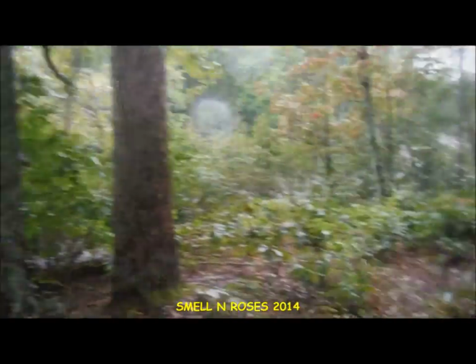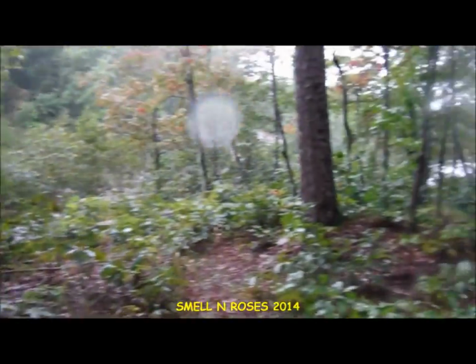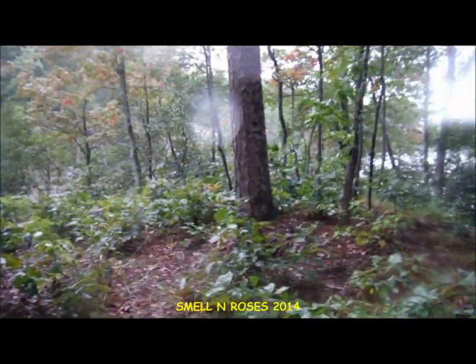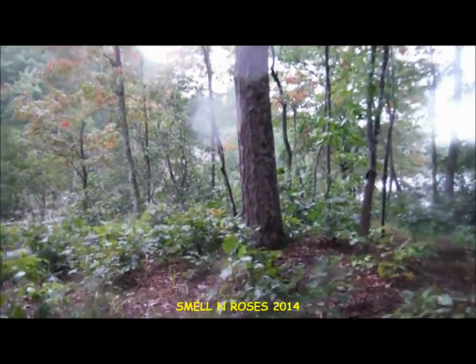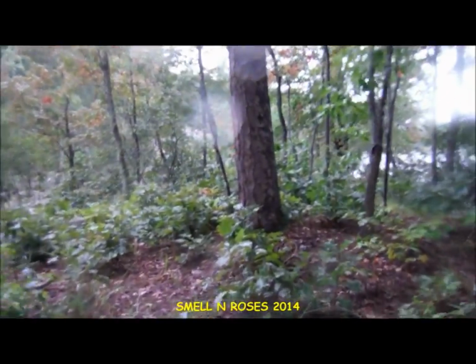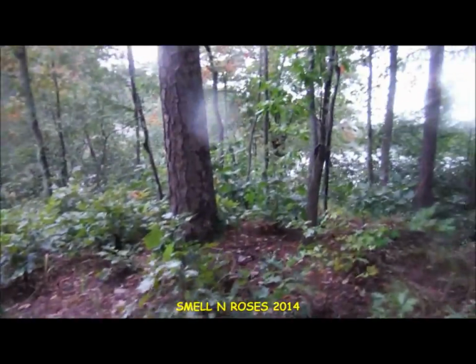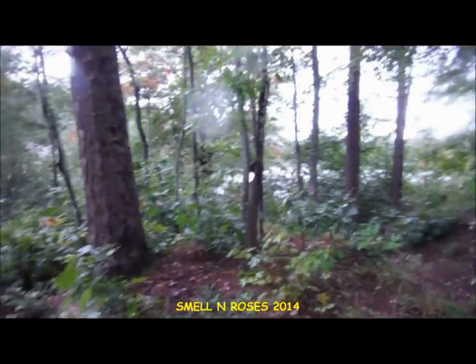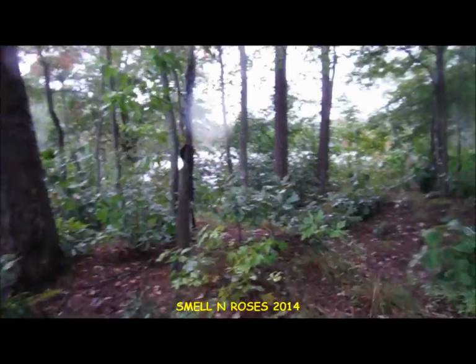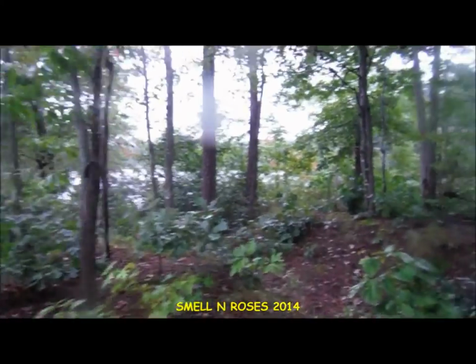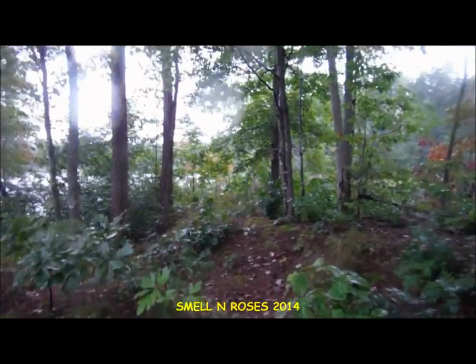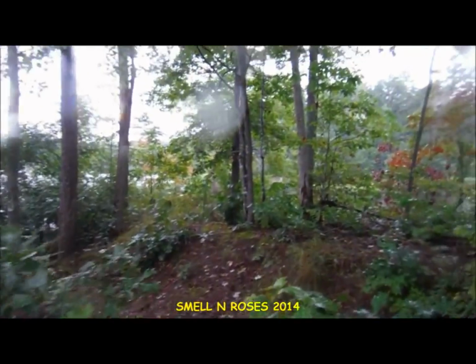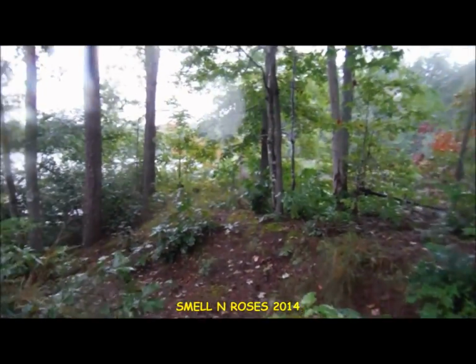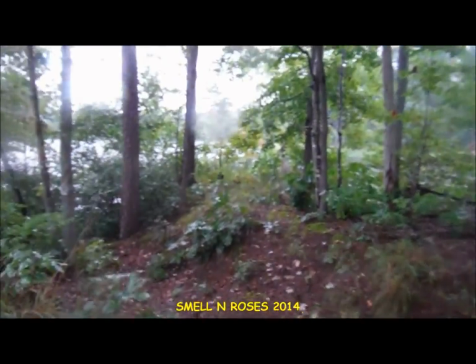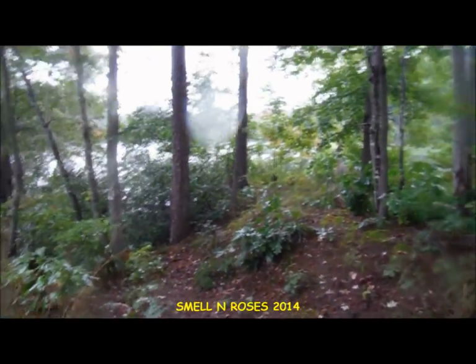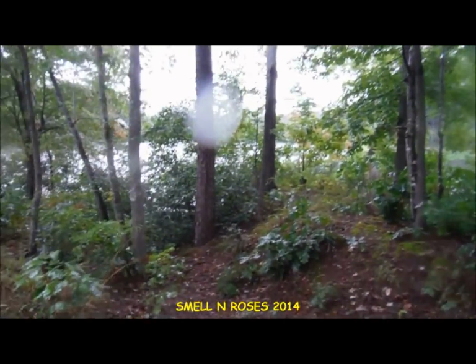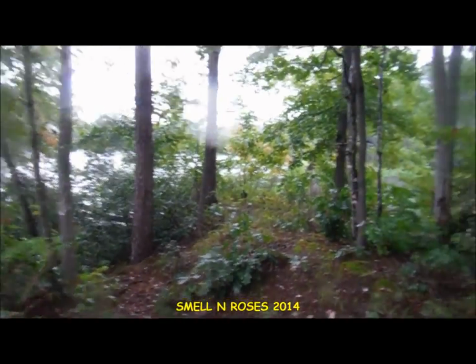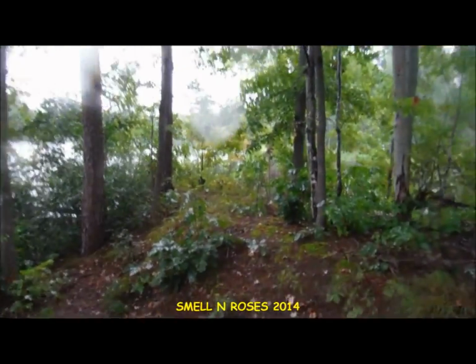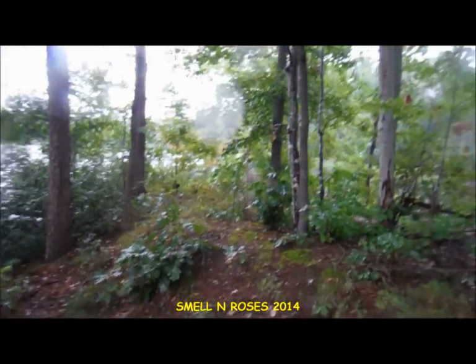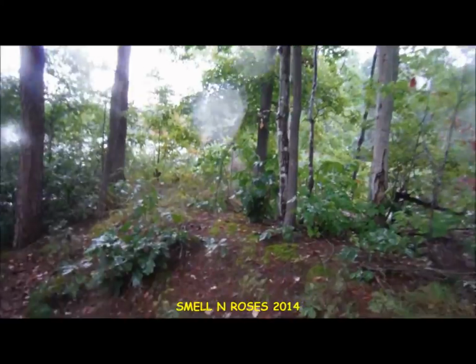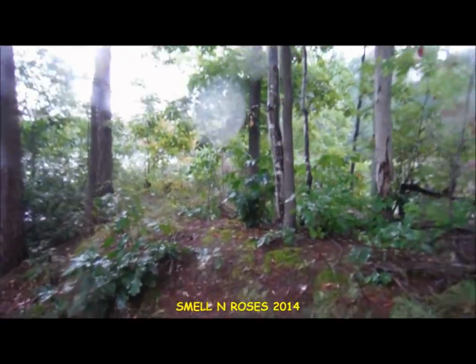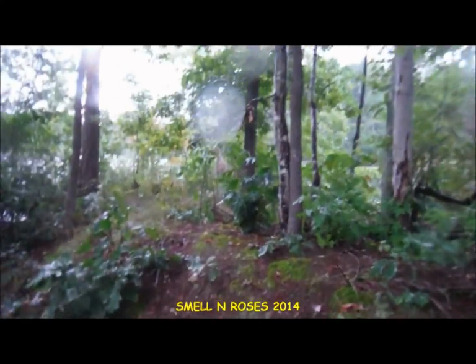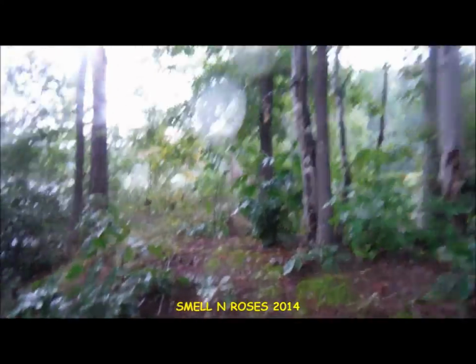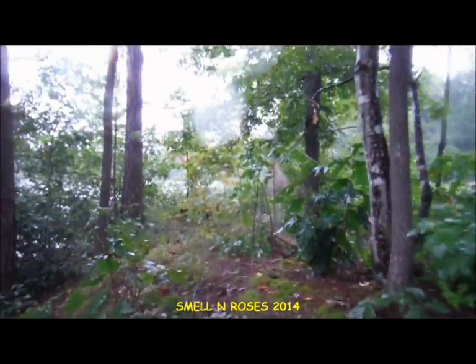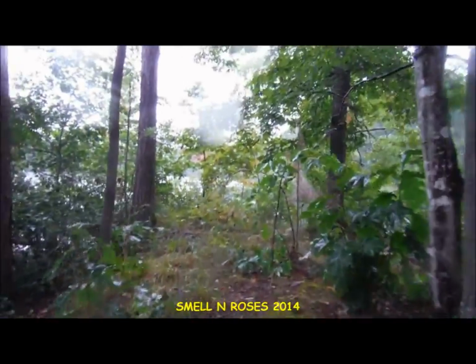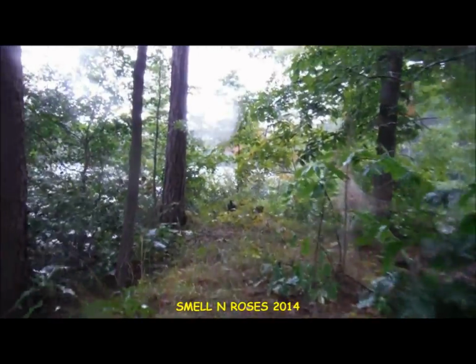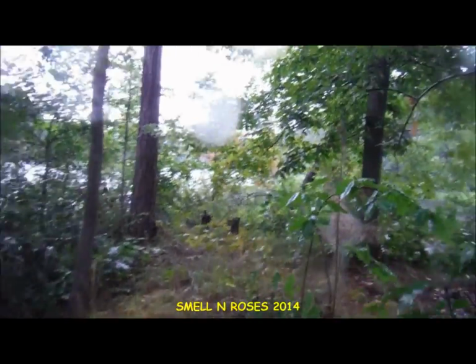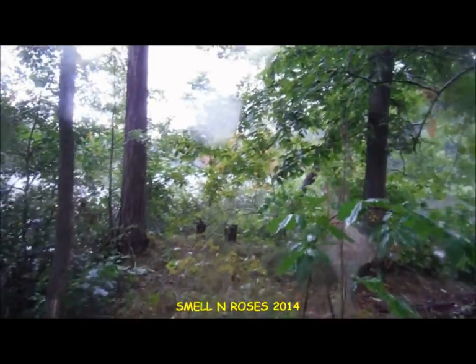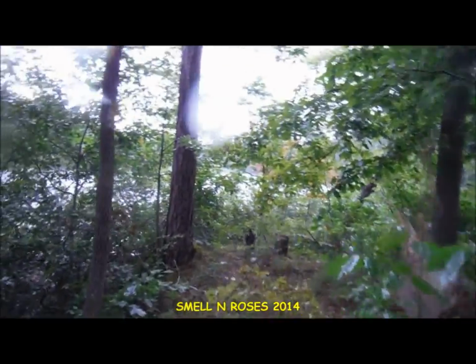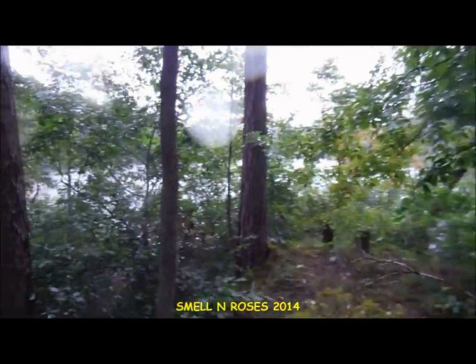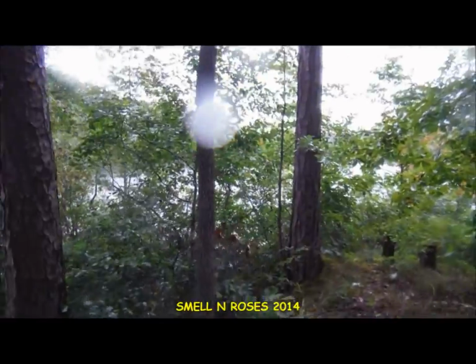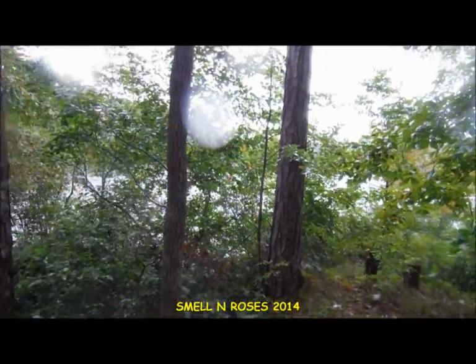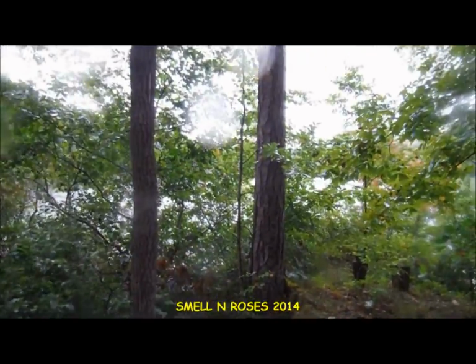Okay guys, so I've left the official trail and I'm just kind of making my way through the woods here out to what is actually Beaver Point, to try to get some views of the lake.